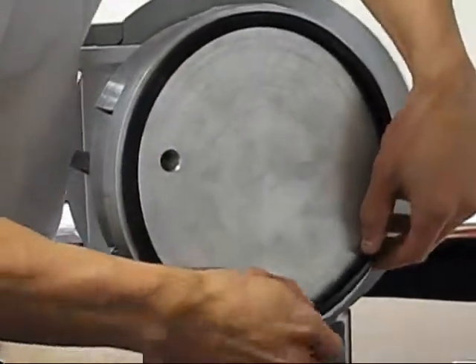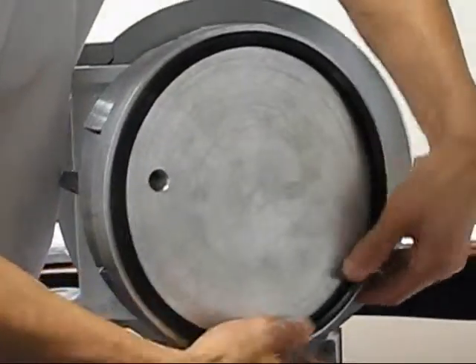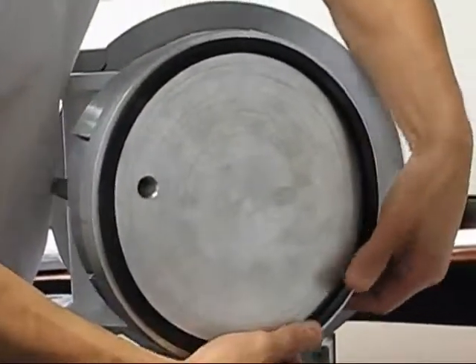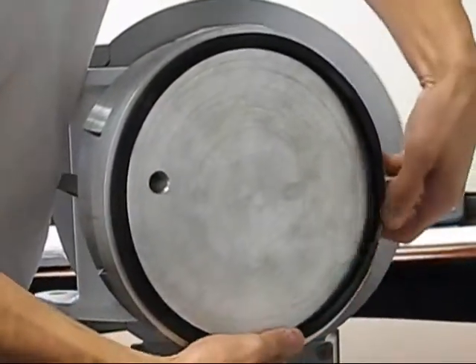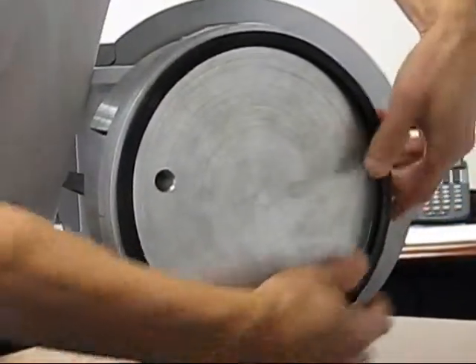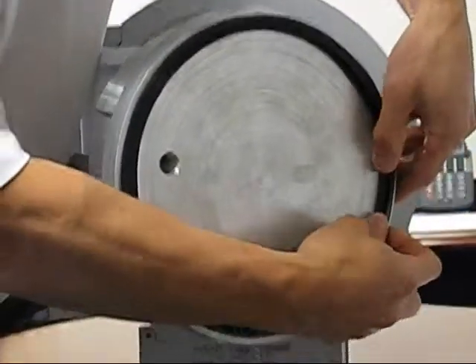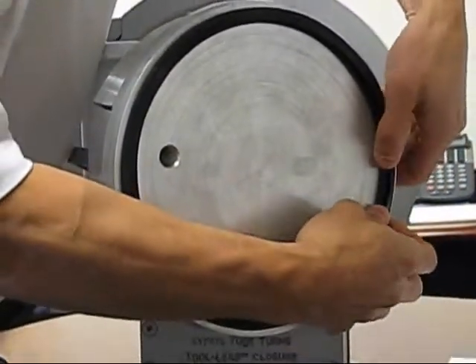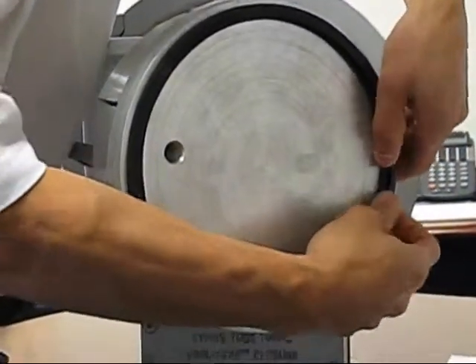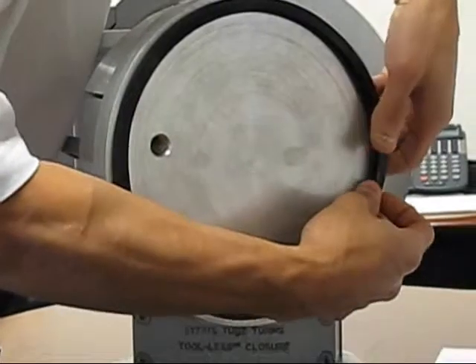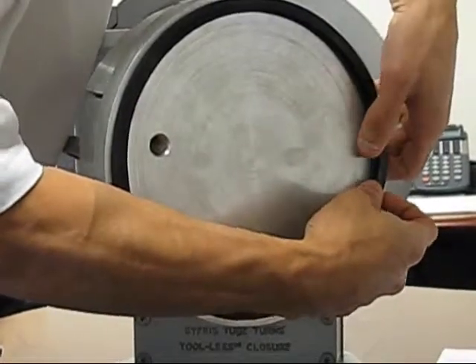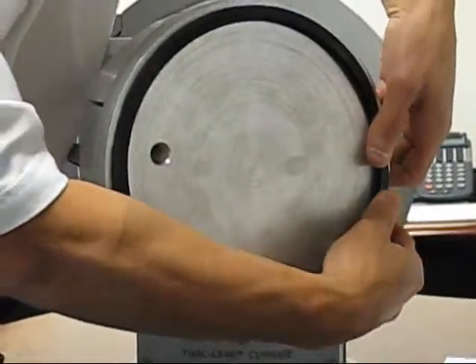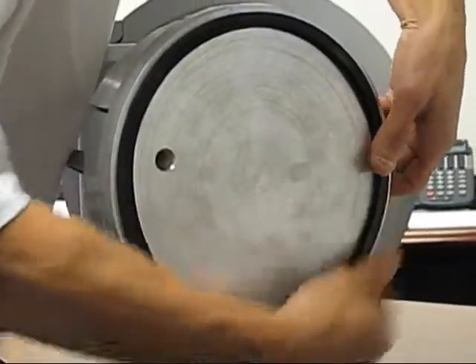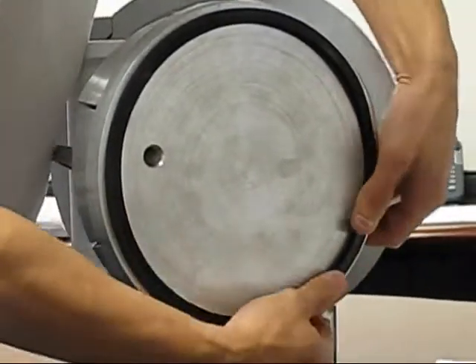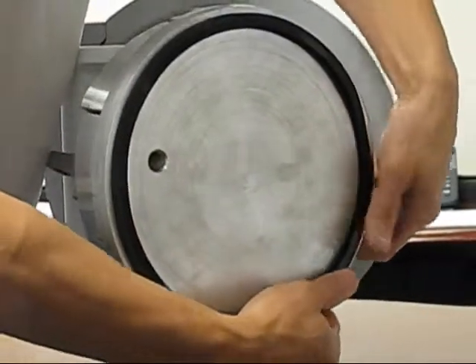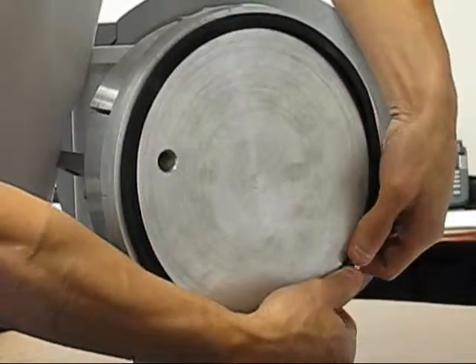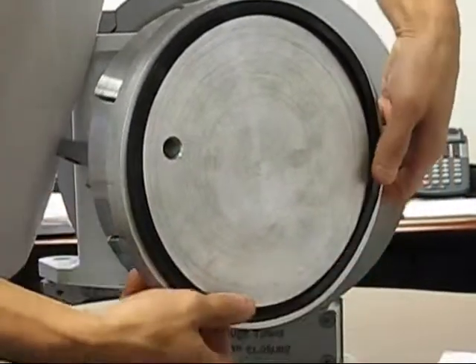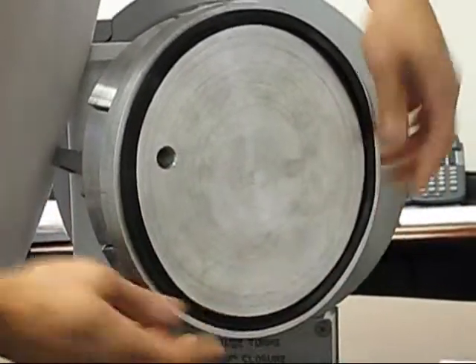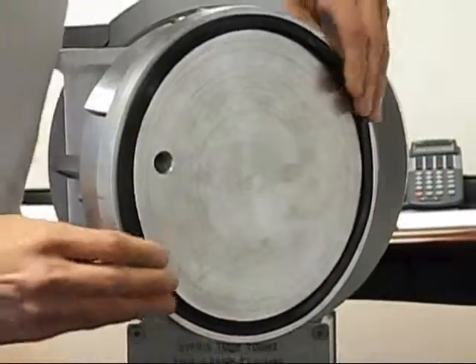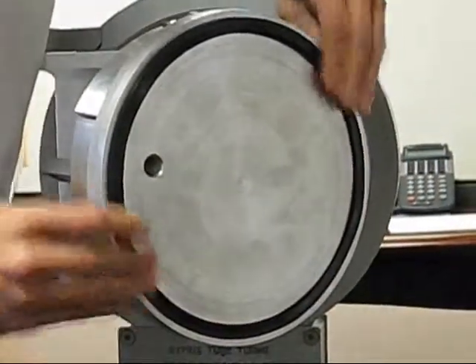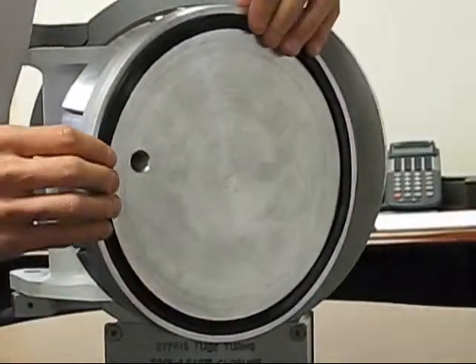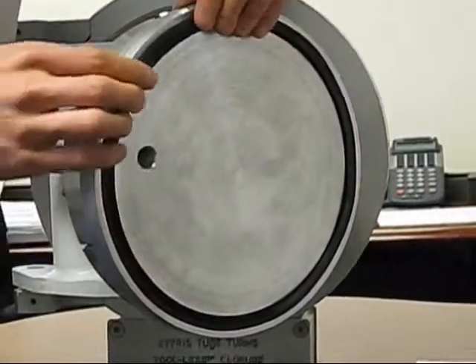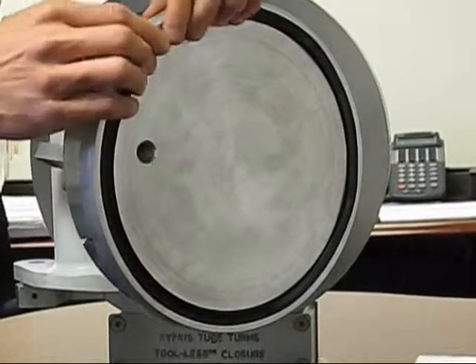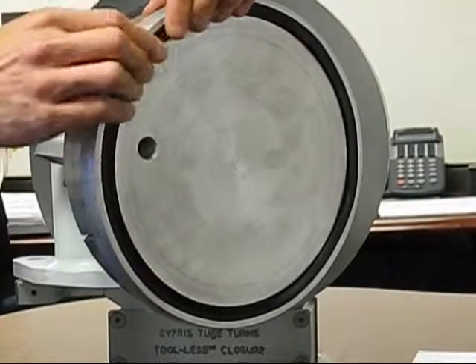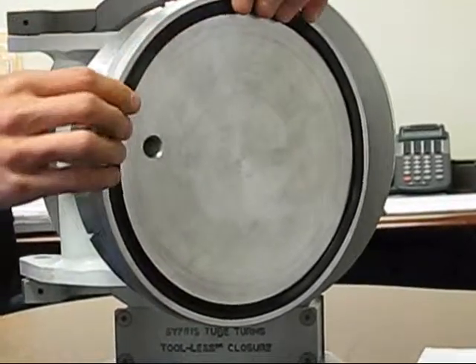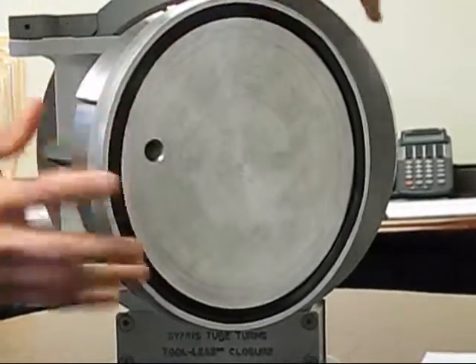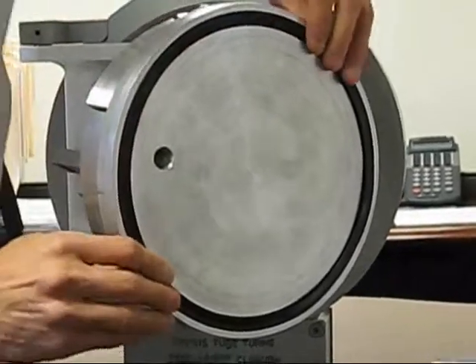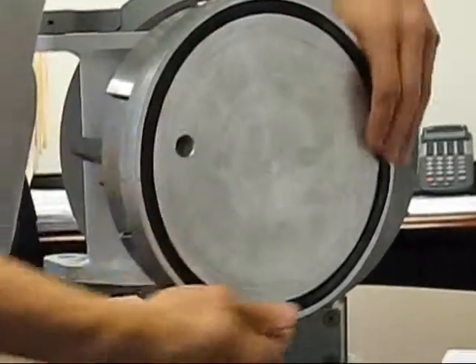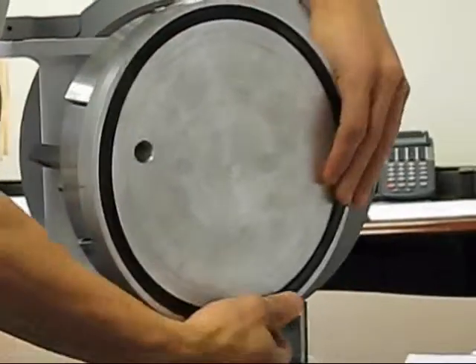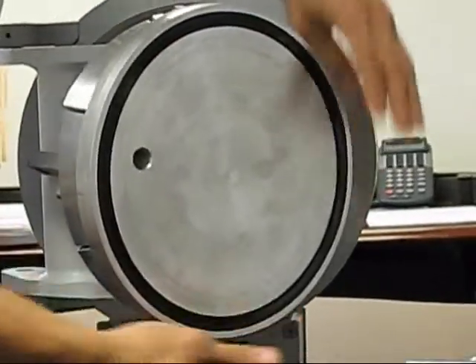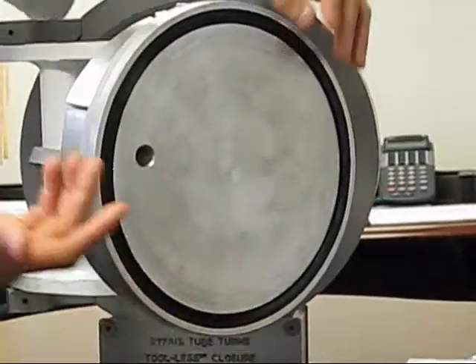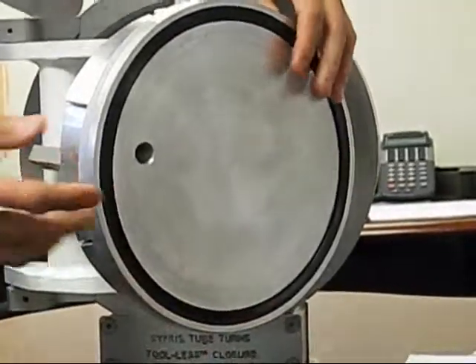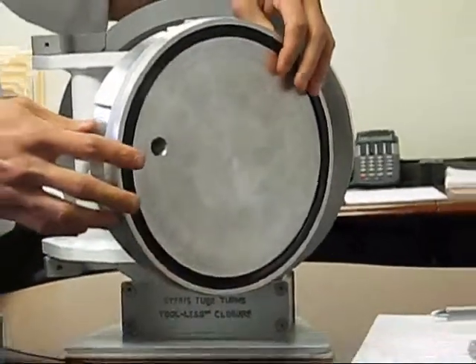it fits very well and very easily into the gland in the head. So it's very hassle free and goes into the gland in just a matter of seconds.